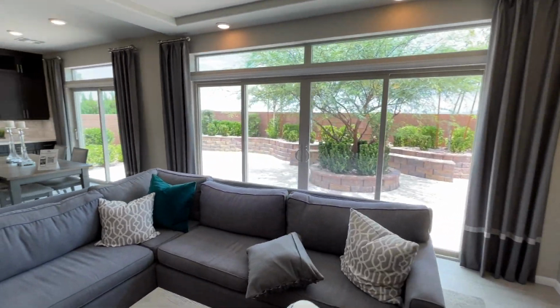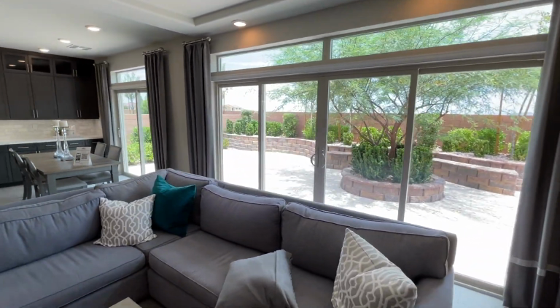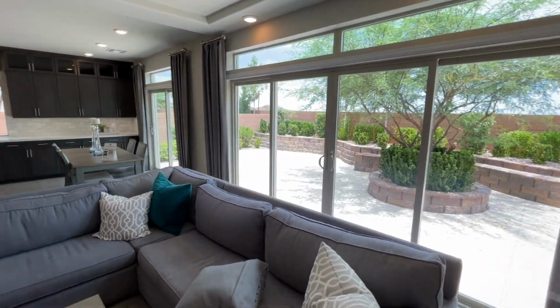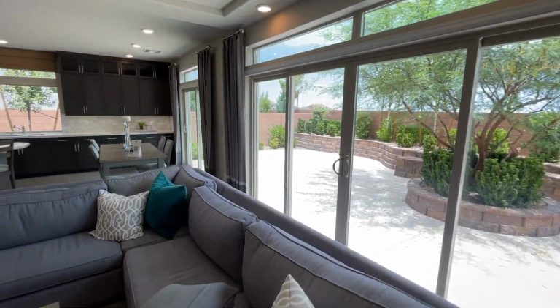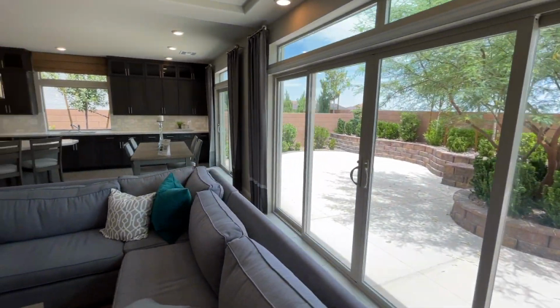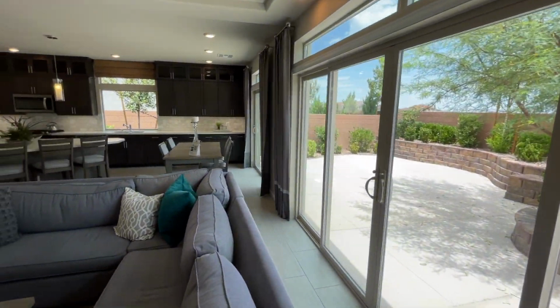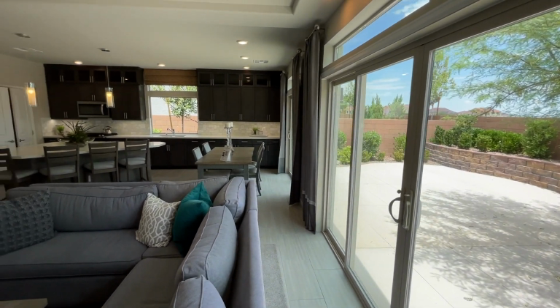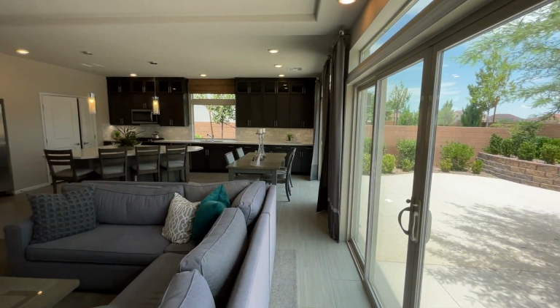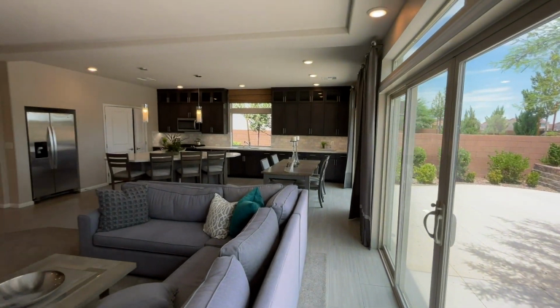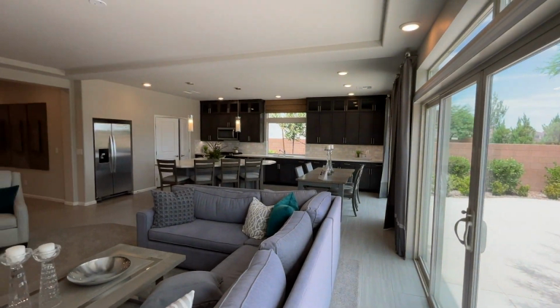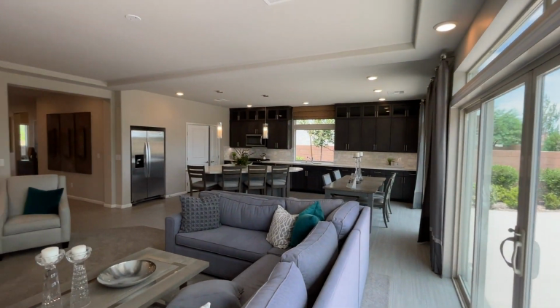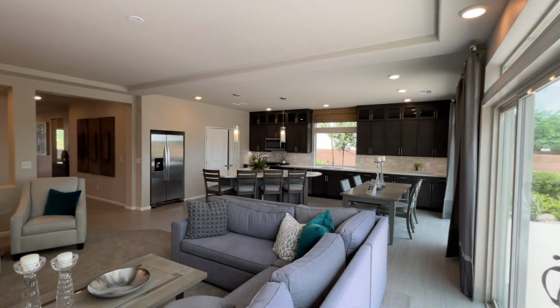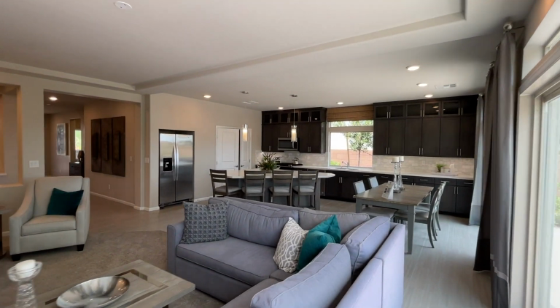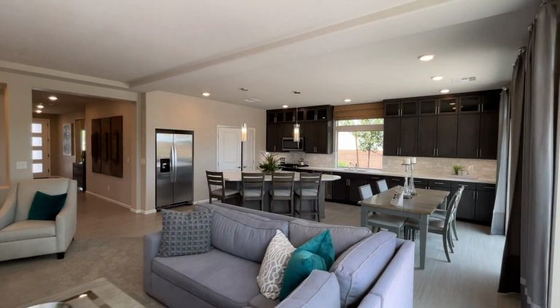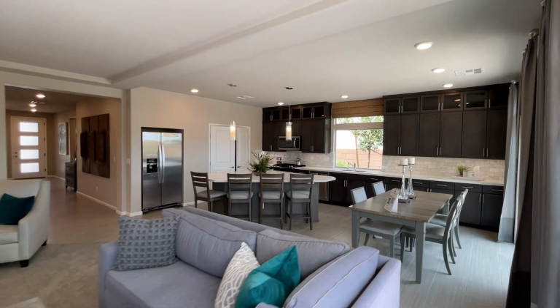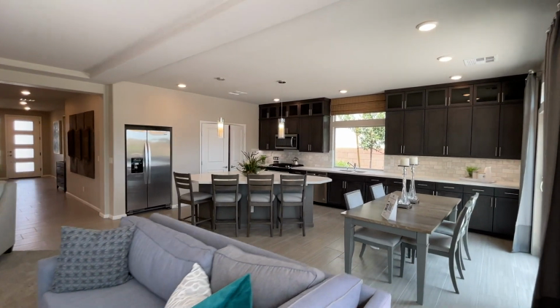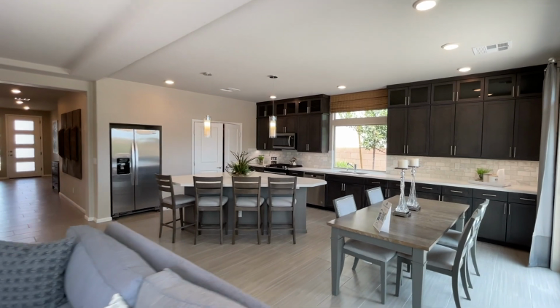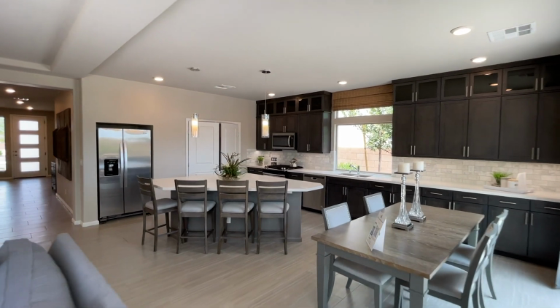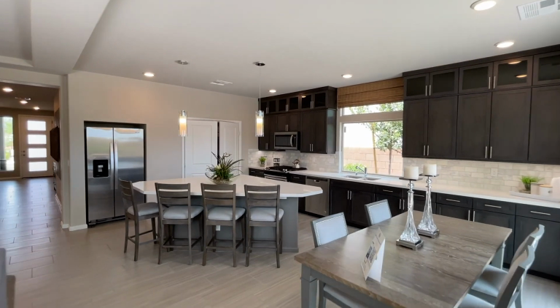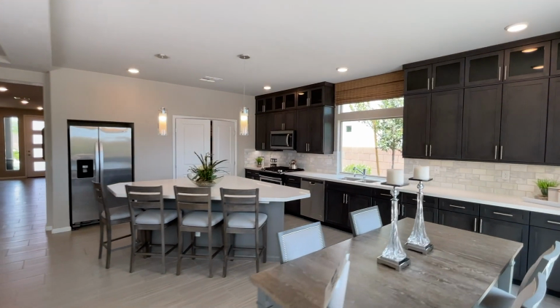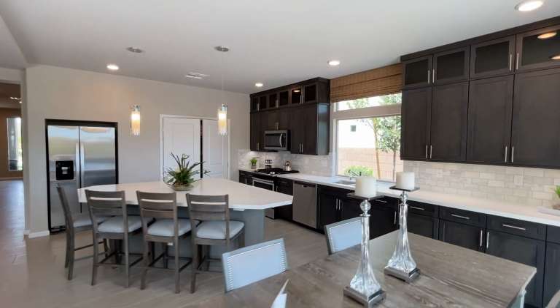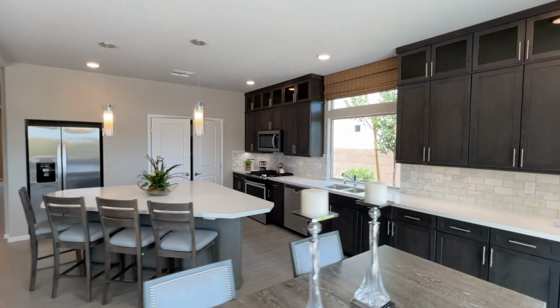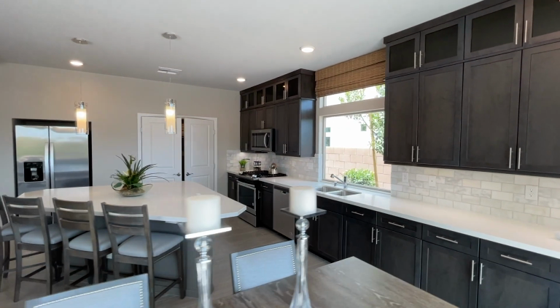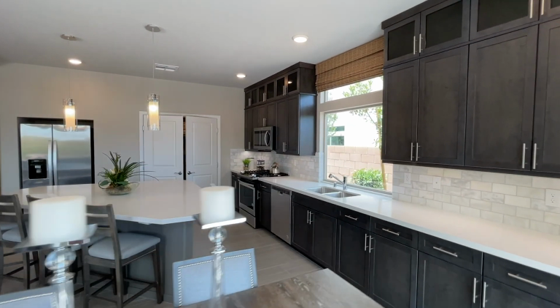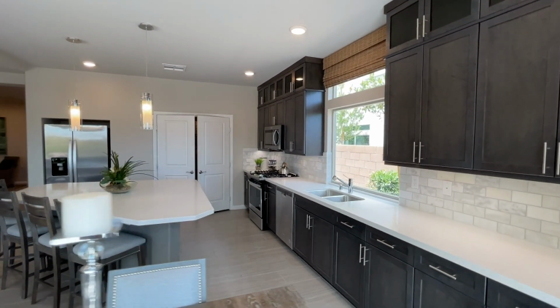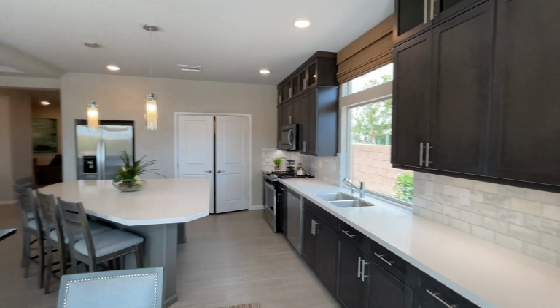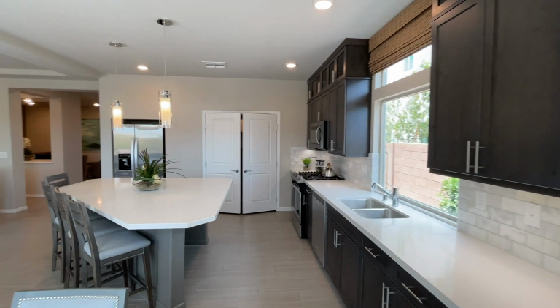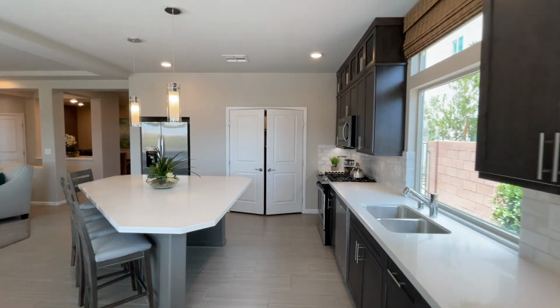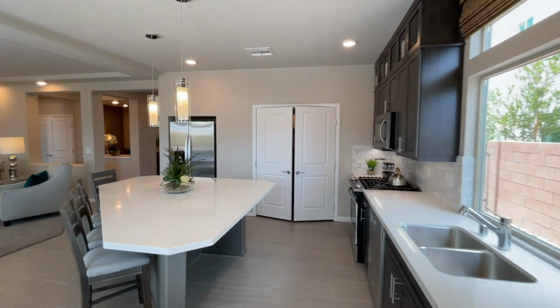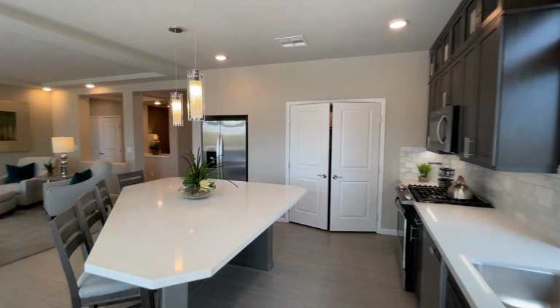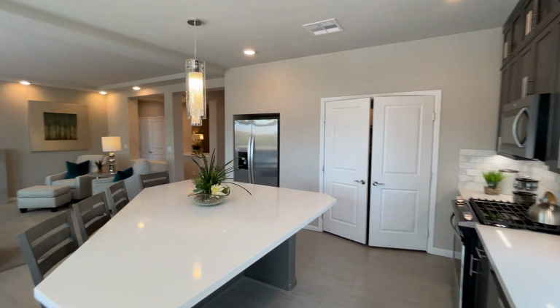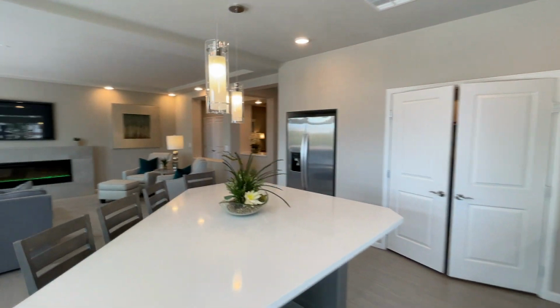That $590,000 is the starting price — you have to add the lot premium, which usually ranges around $45,000 for this community. We're at the Estates Collection here, so let's go give this house a nice tour.